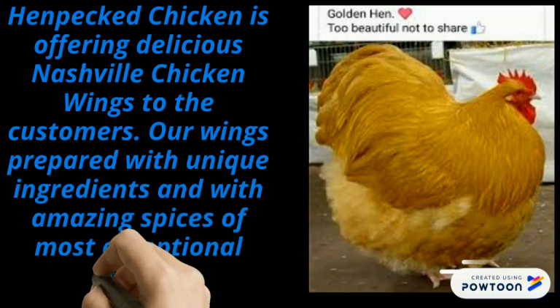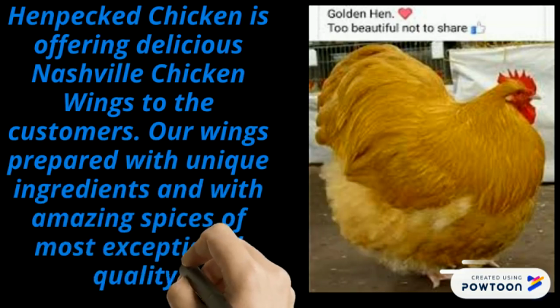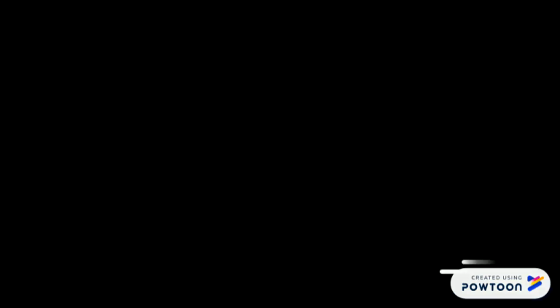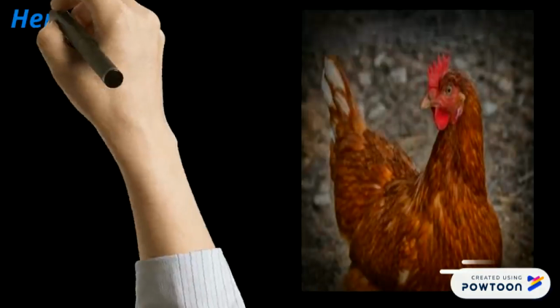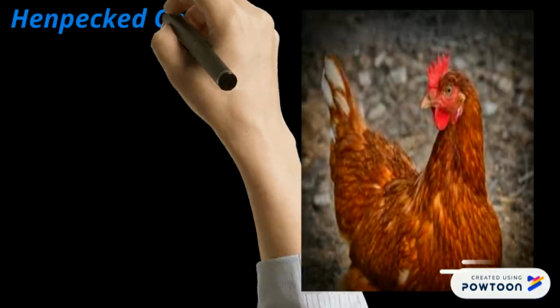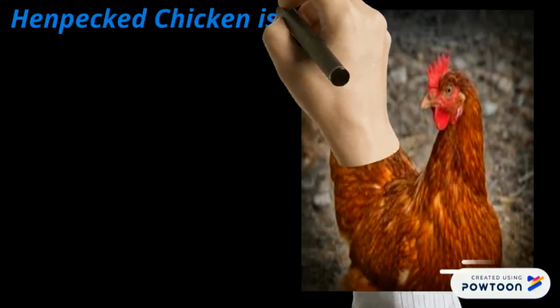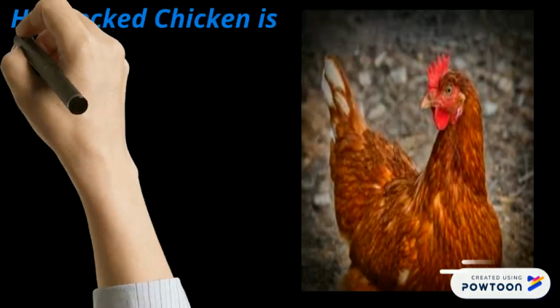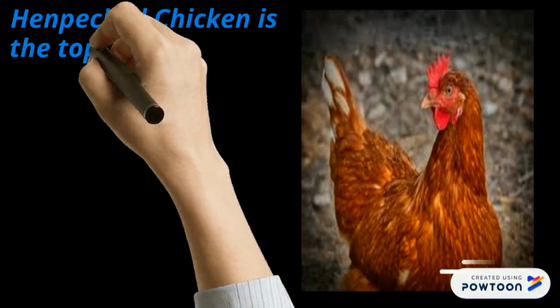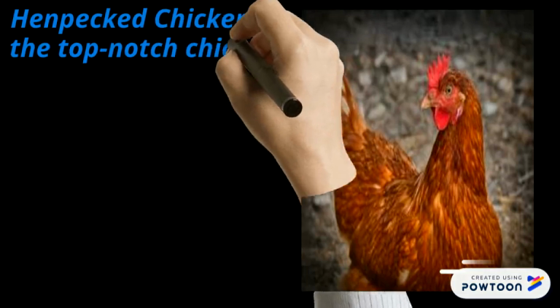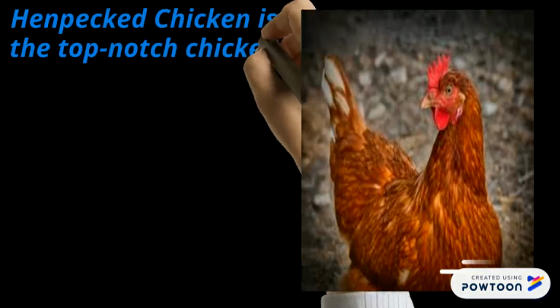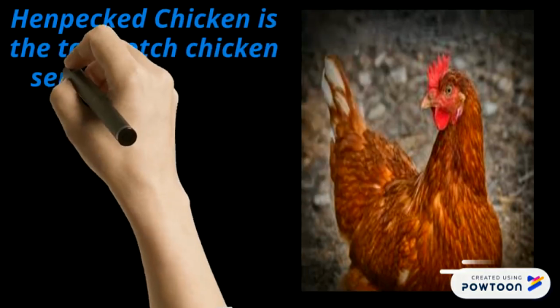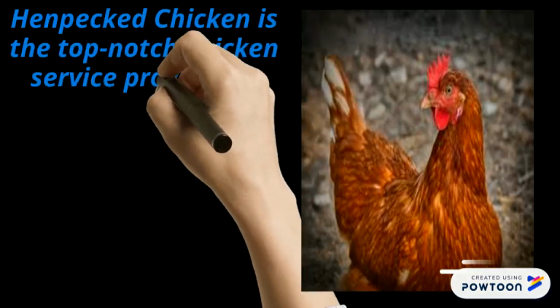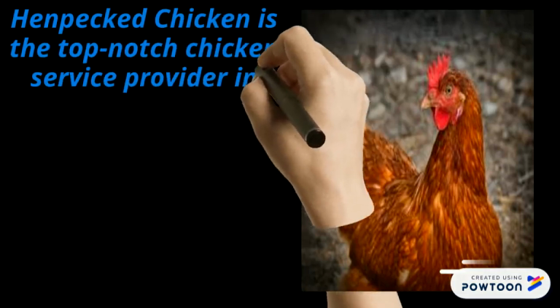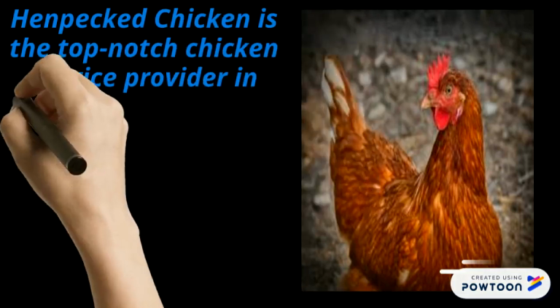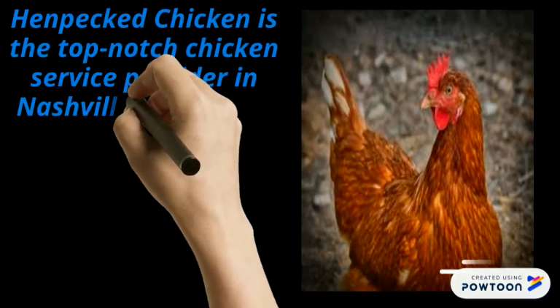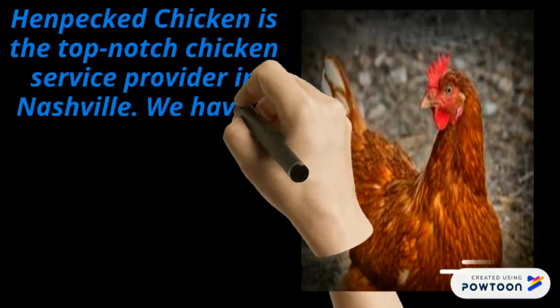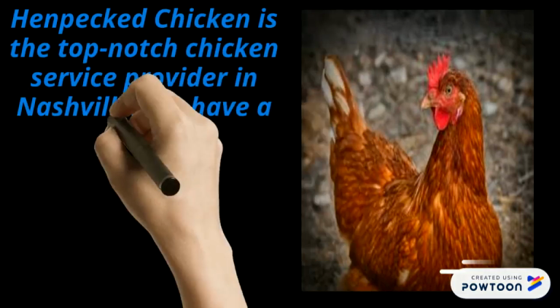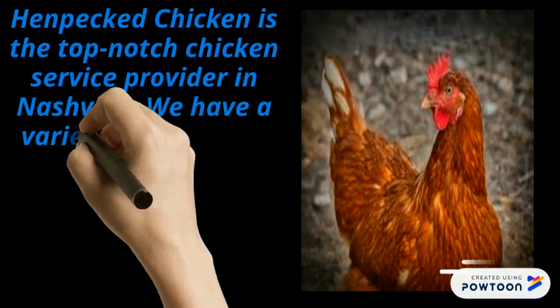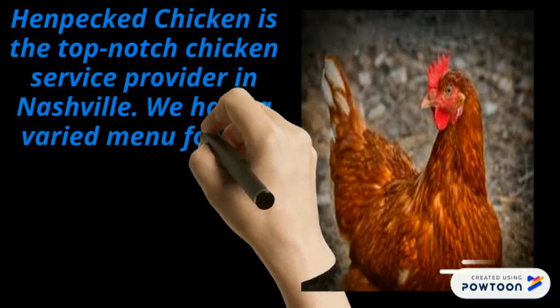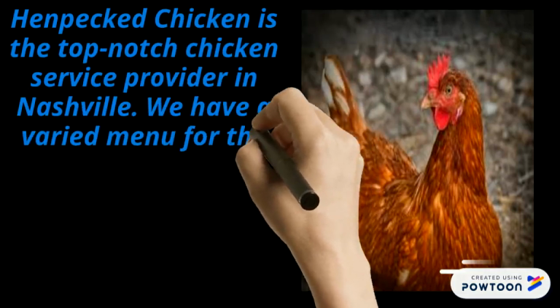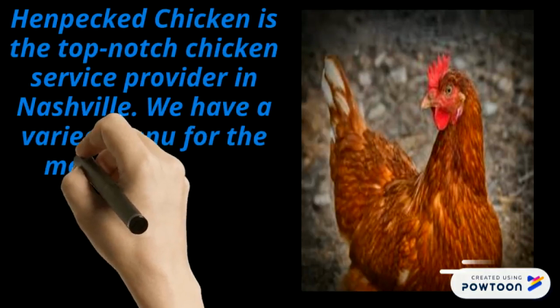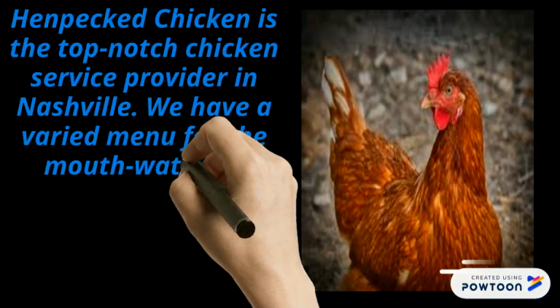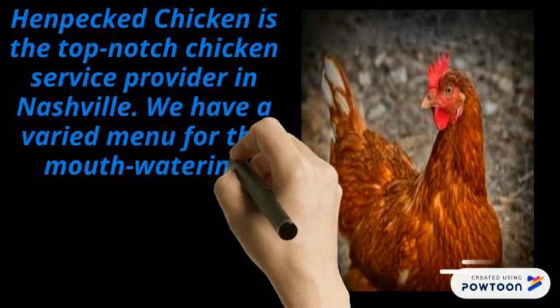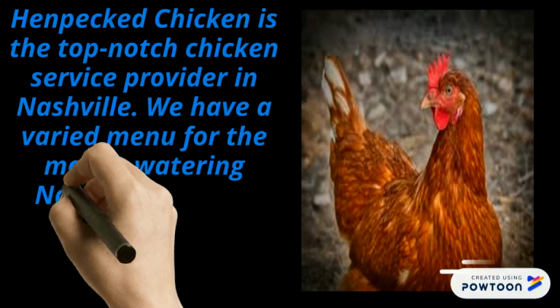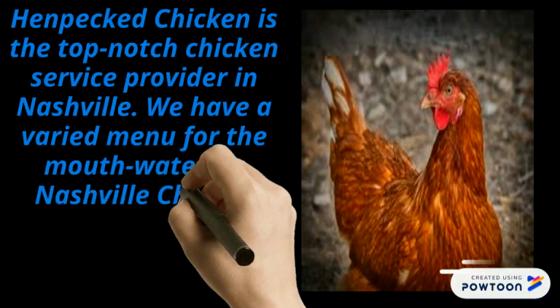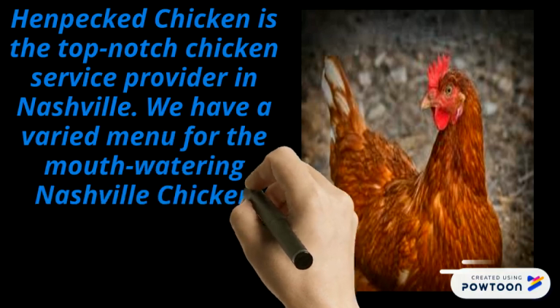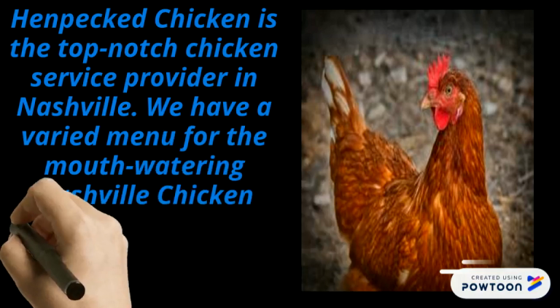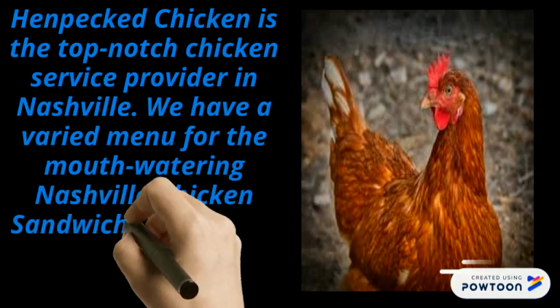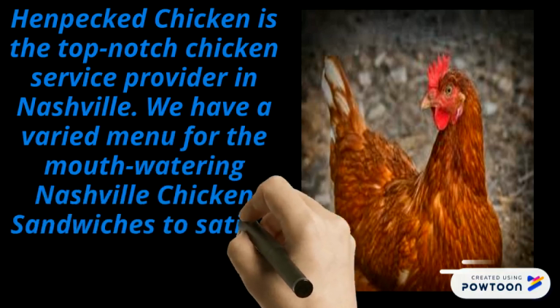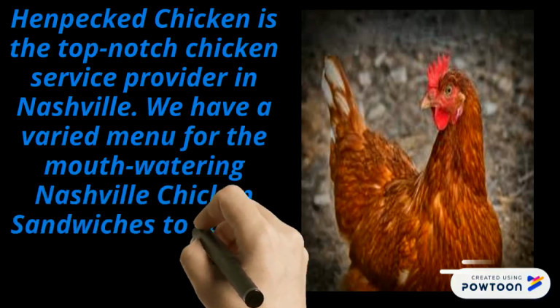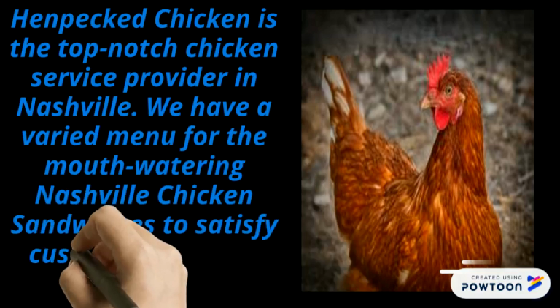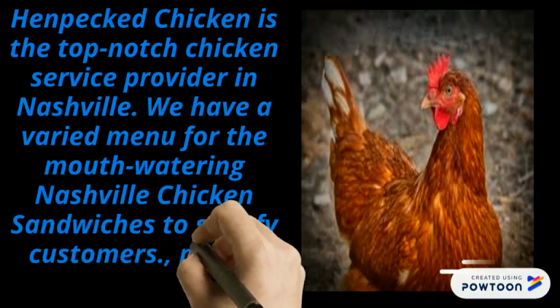Henpeck Chicken is the top-notch chicken service provider in Nashville. We have a varied menu for the mouth-watering Nashville chicken sandwiches to satisfy customers.